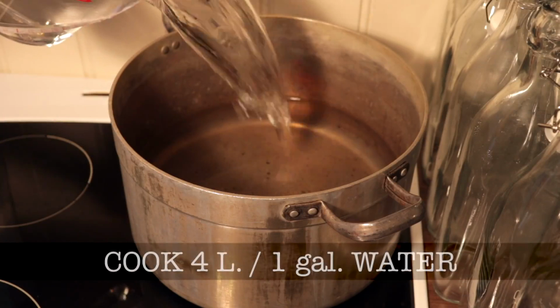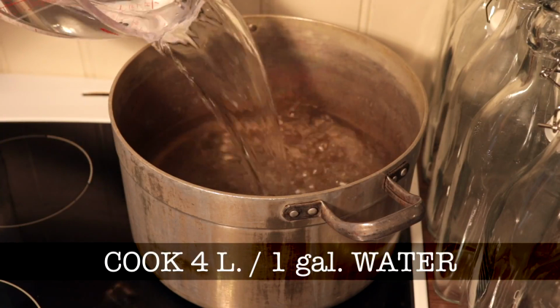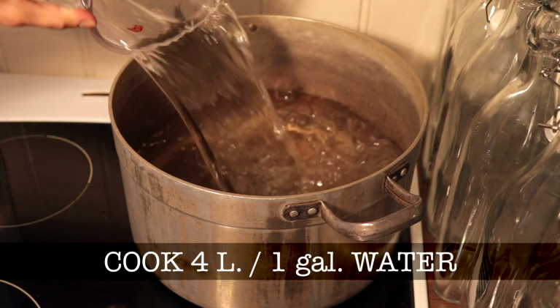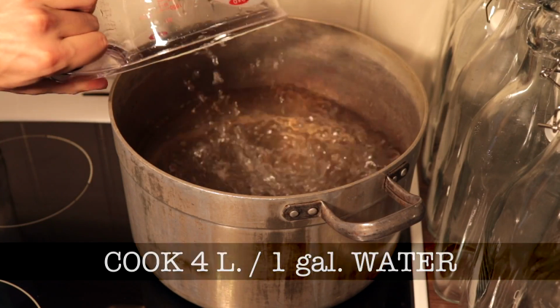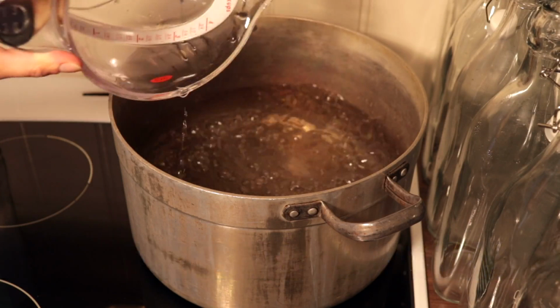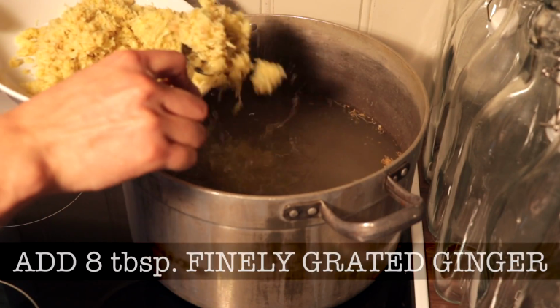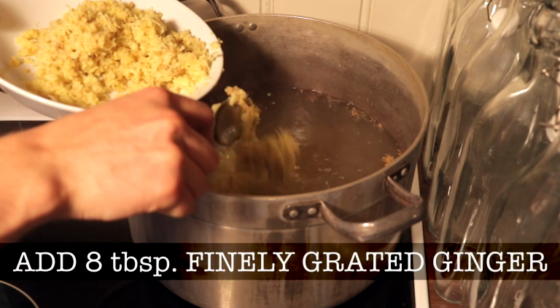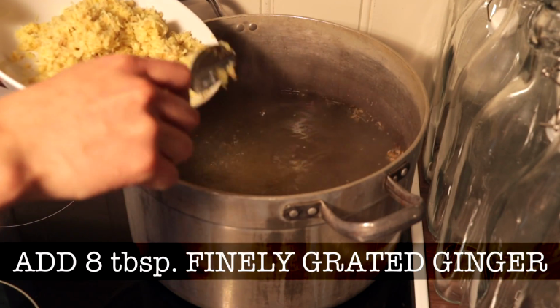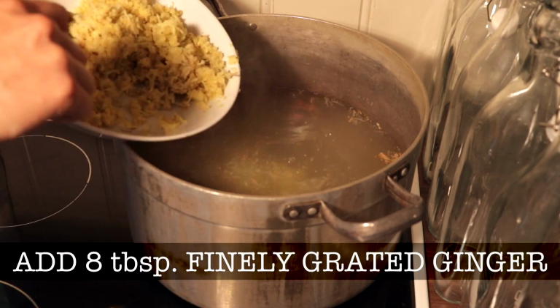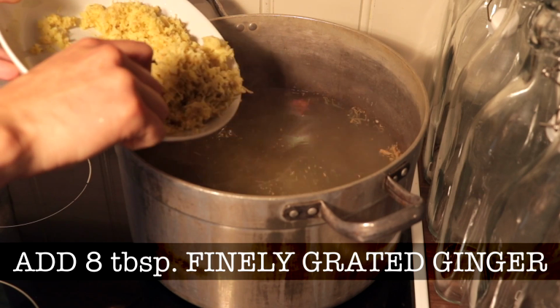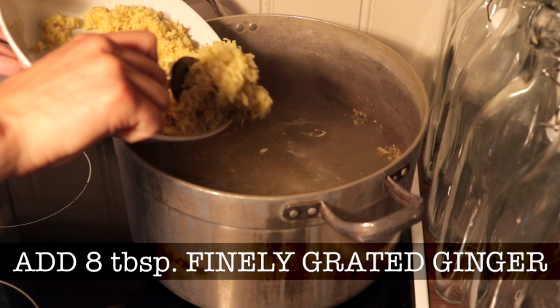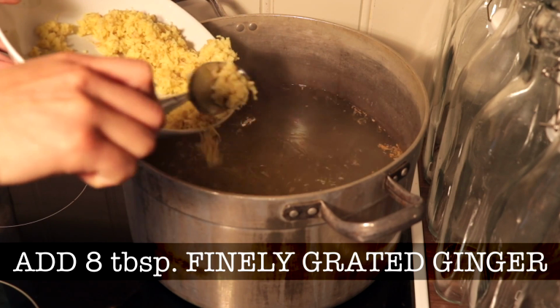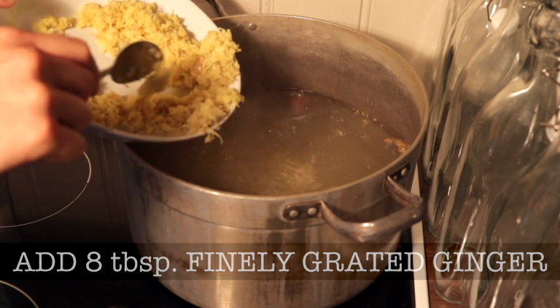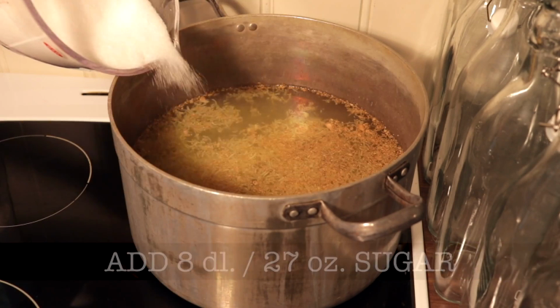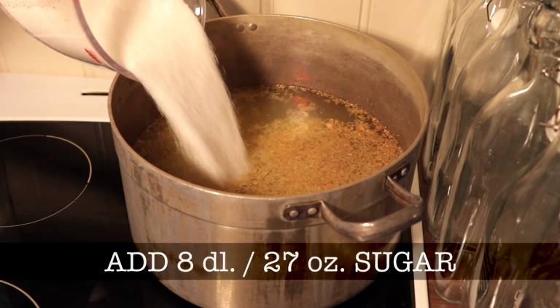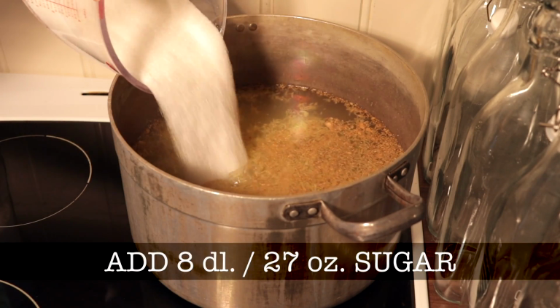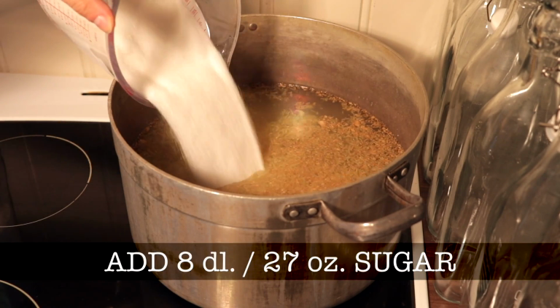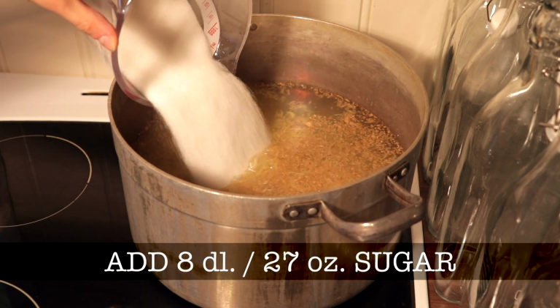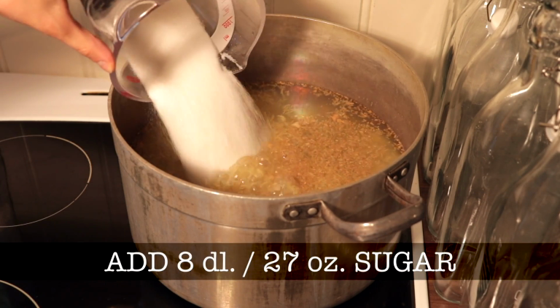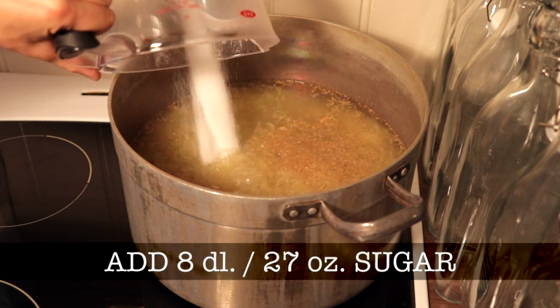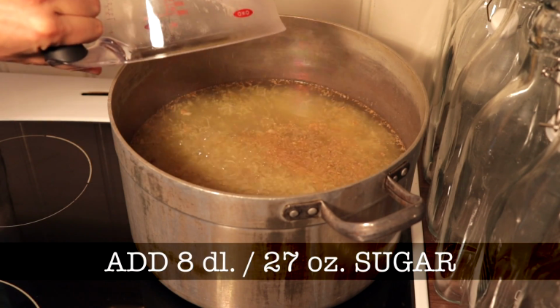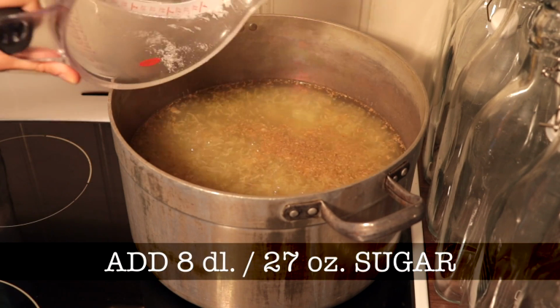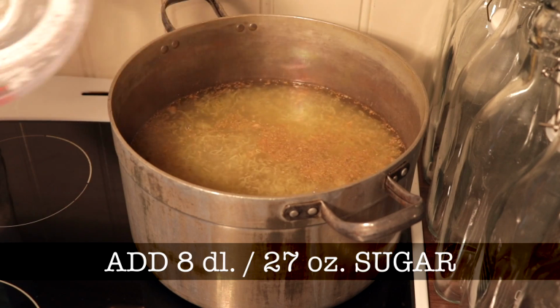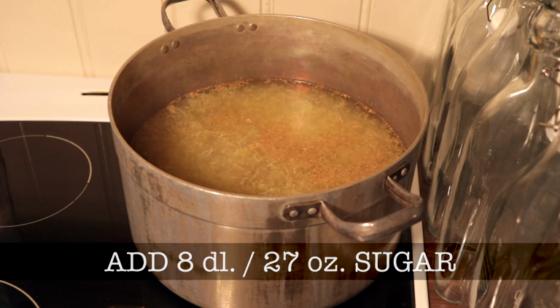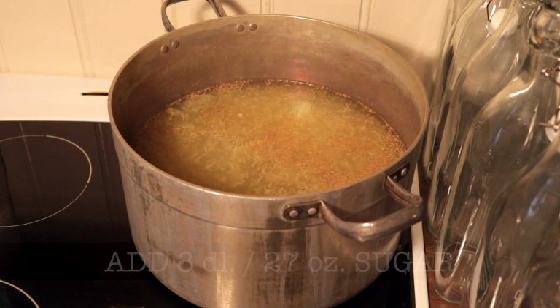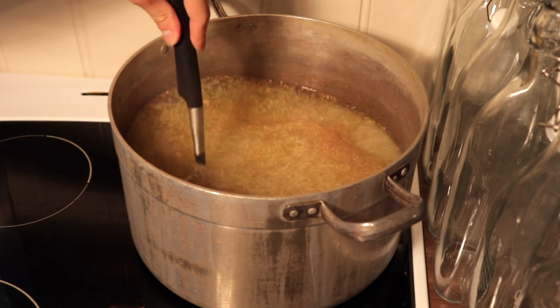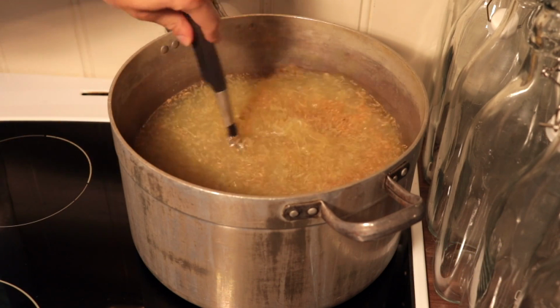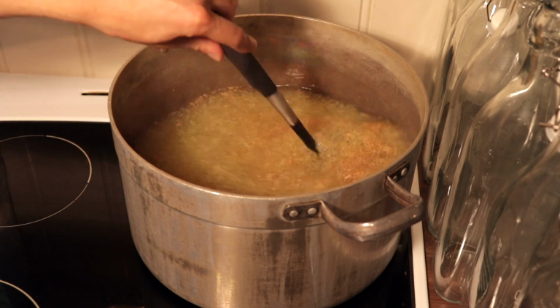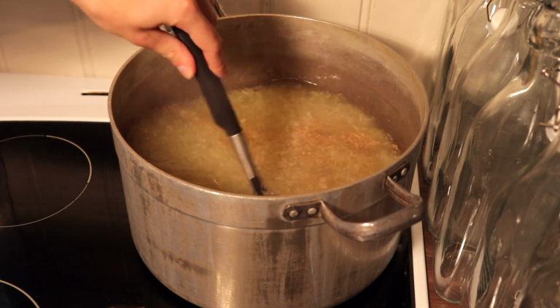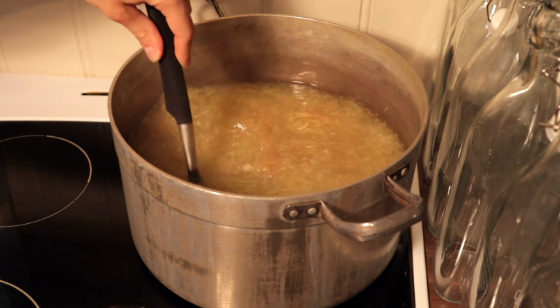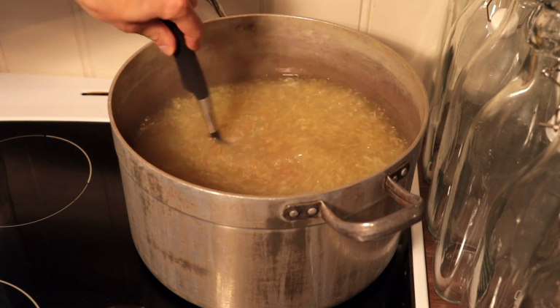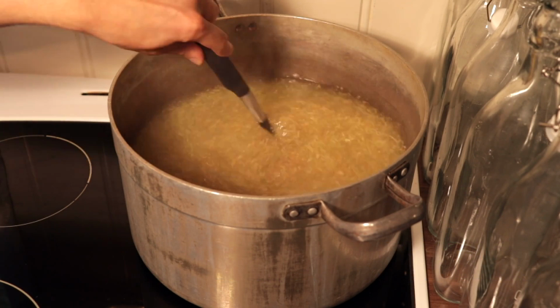Cook 4 liters of water and add 8 tablespoons of finely grated ginger. Add 8 dl of sugar and cook it for 10 minutes. After this, turn off the heat and let it cool.